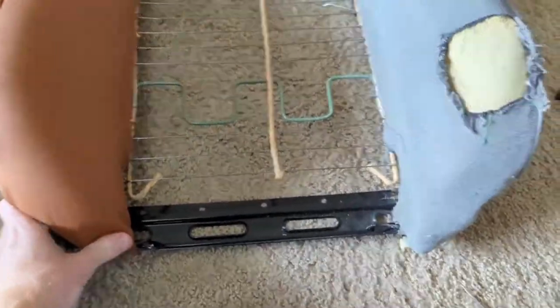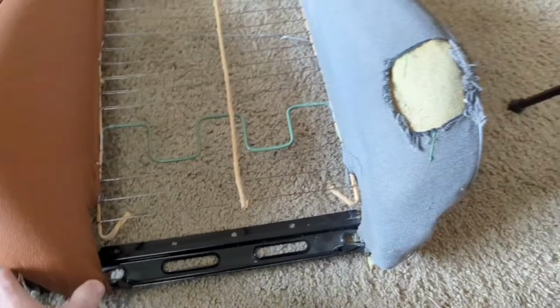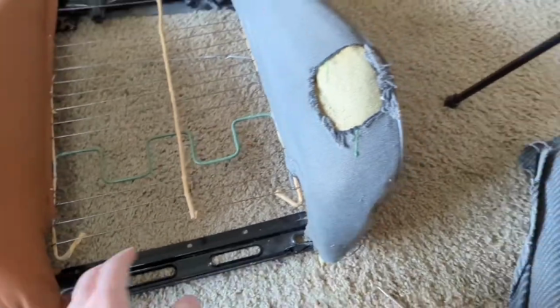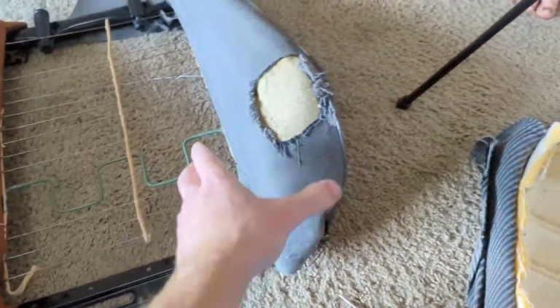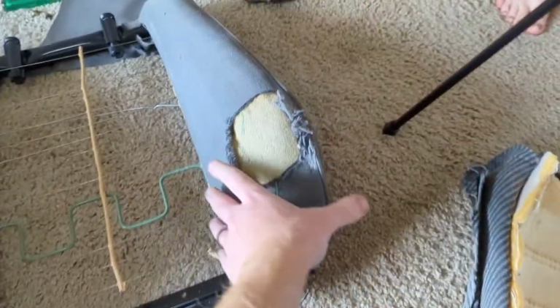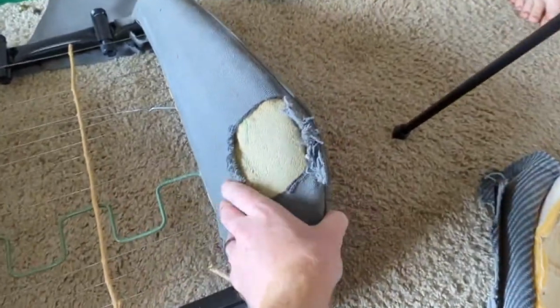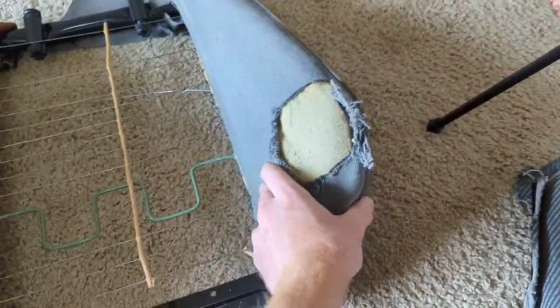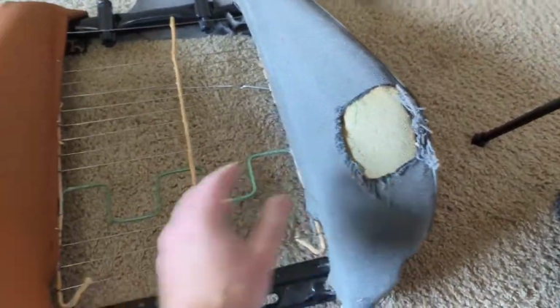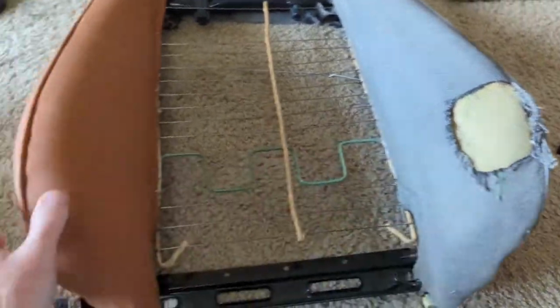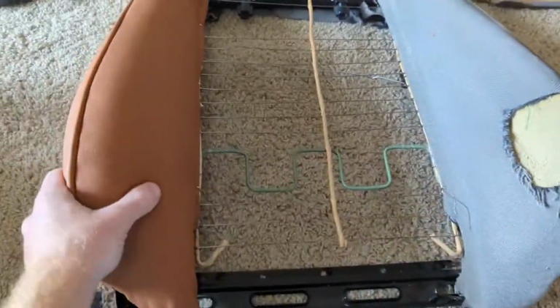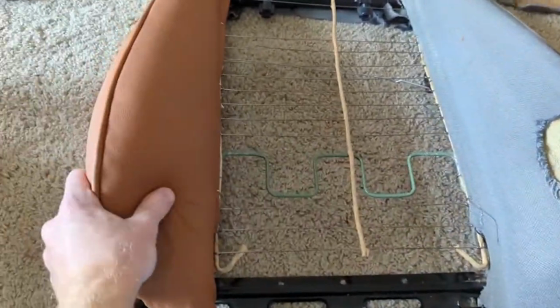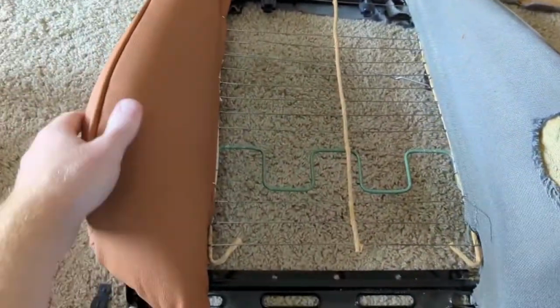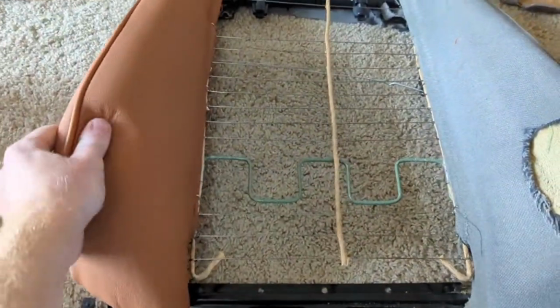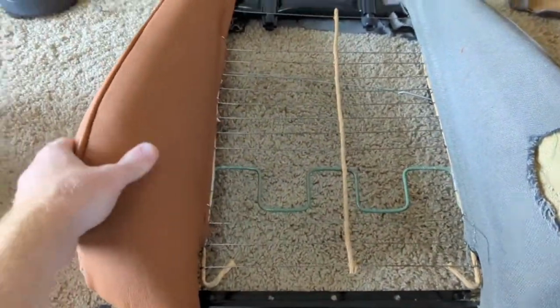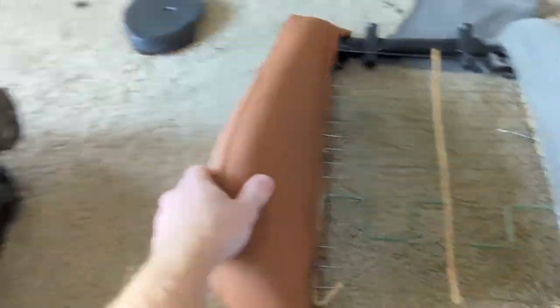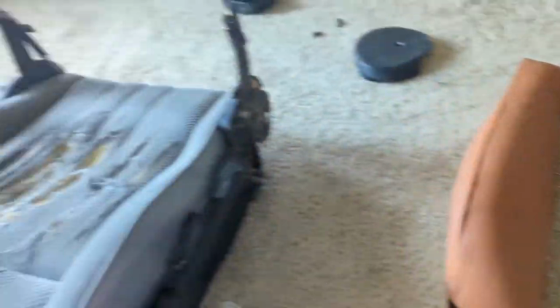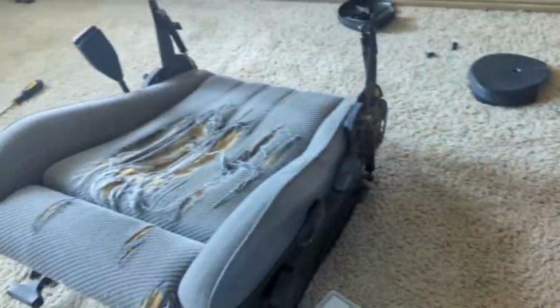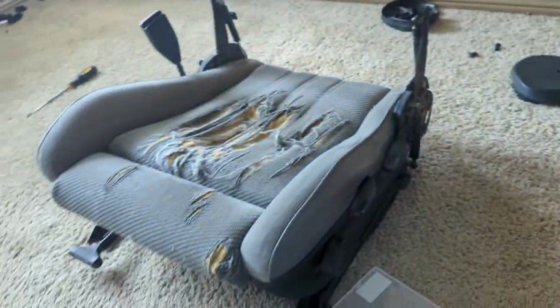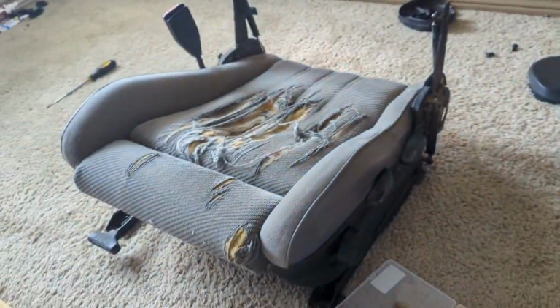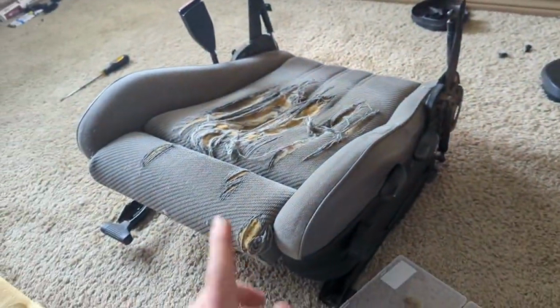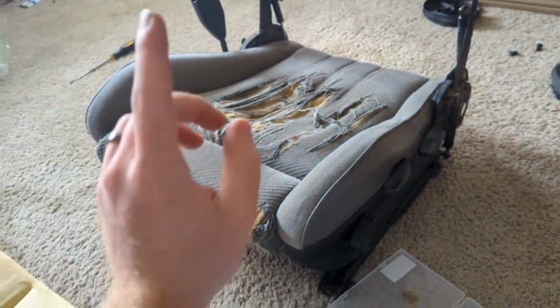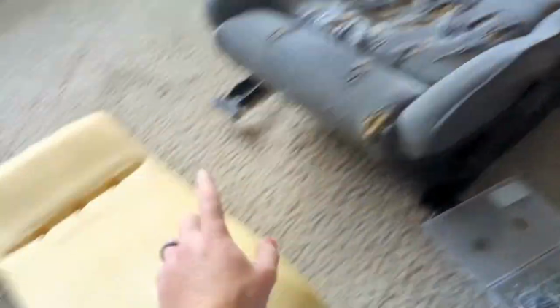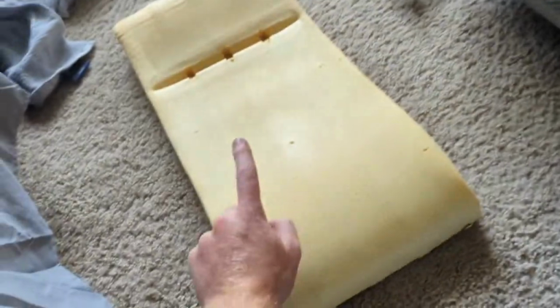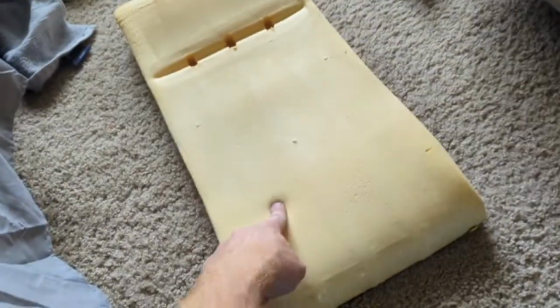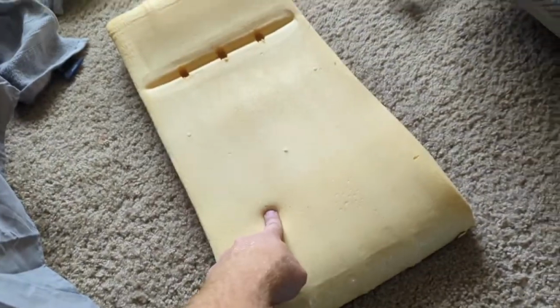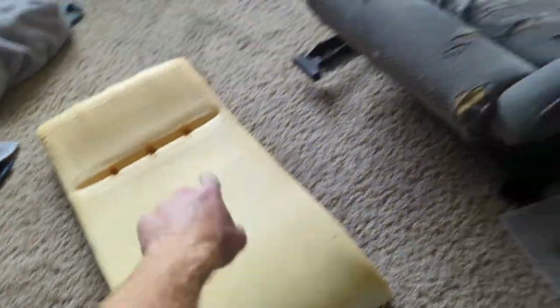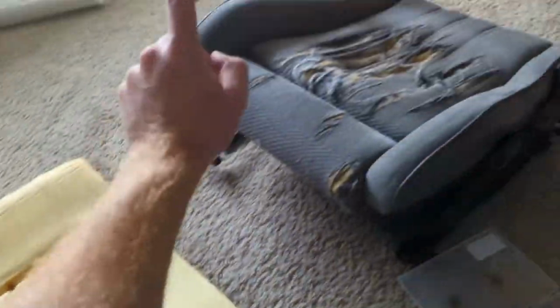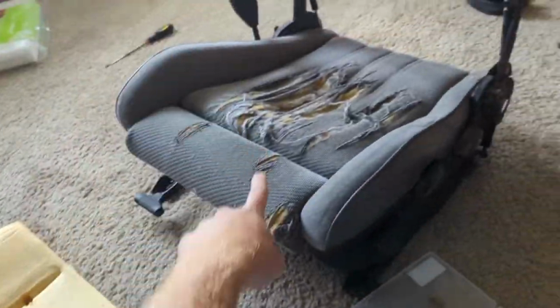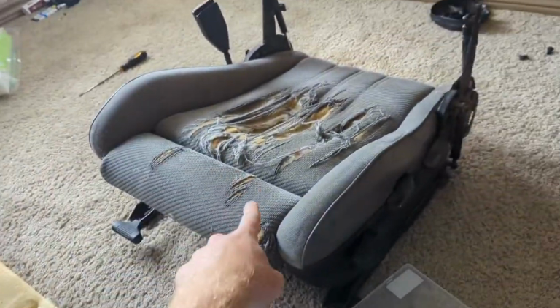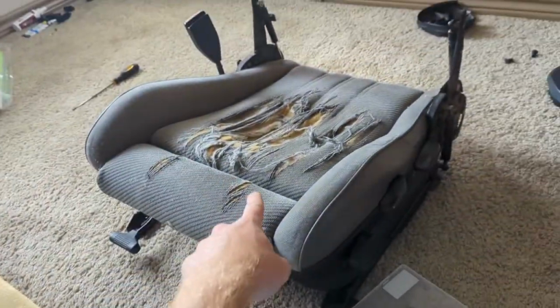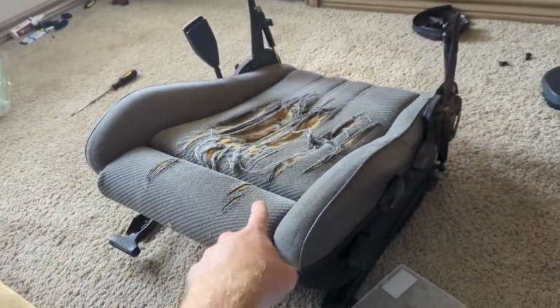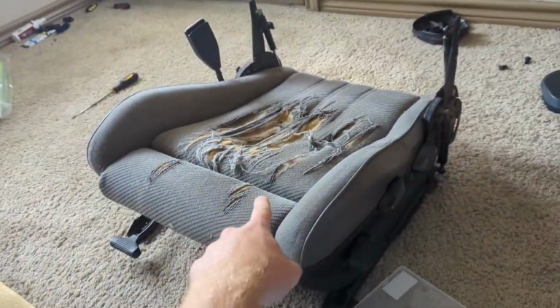Just repeat the same step for the other side and then we will be able to move on to the back piece and then the seat.